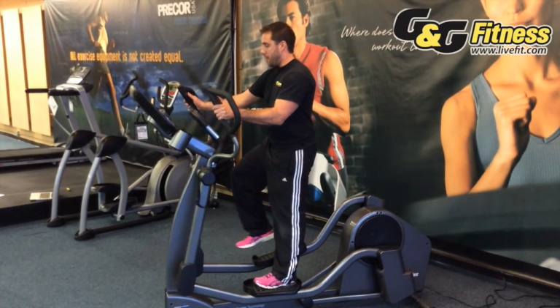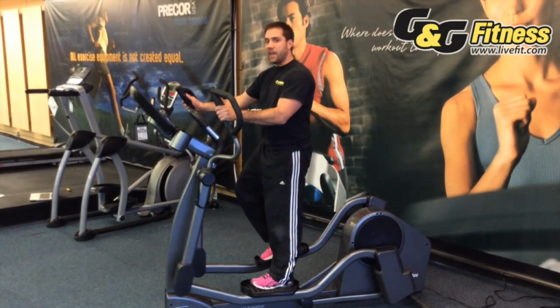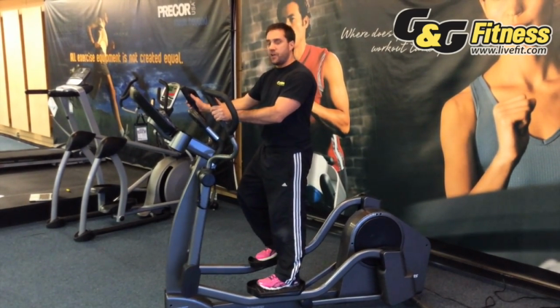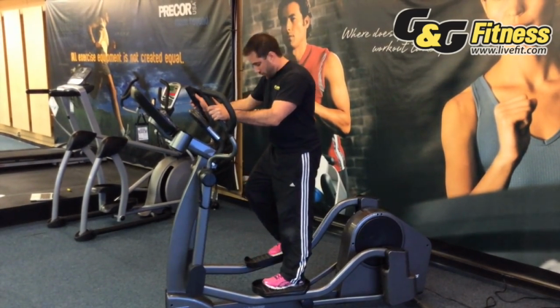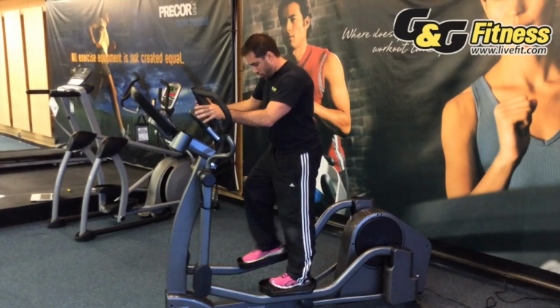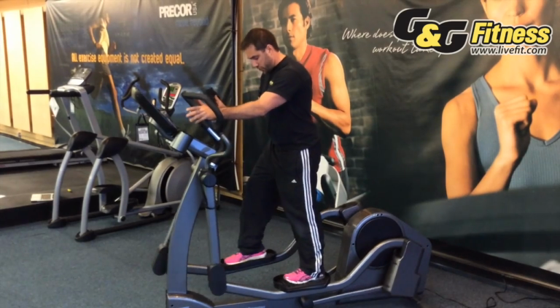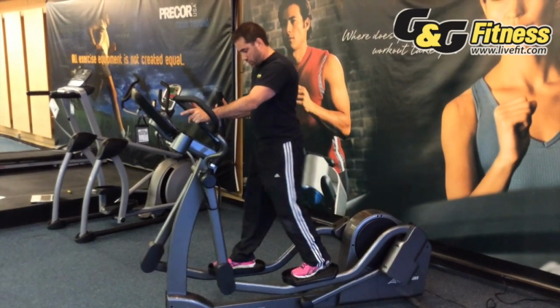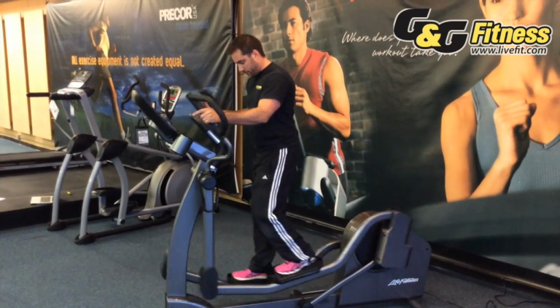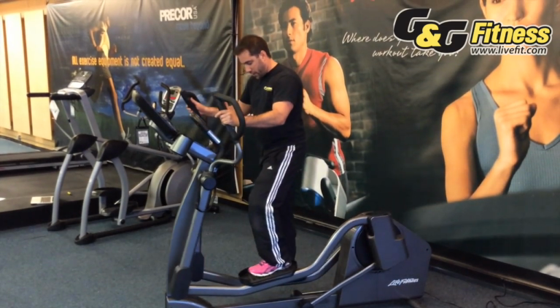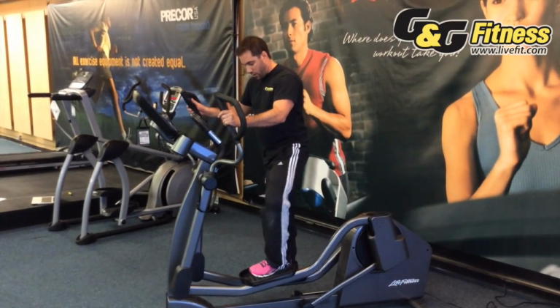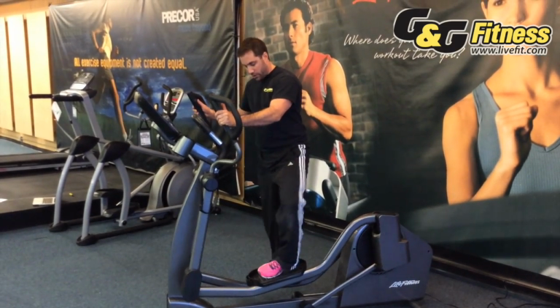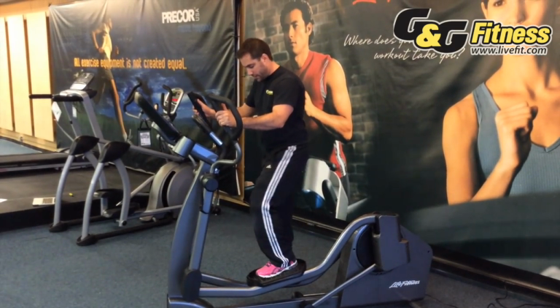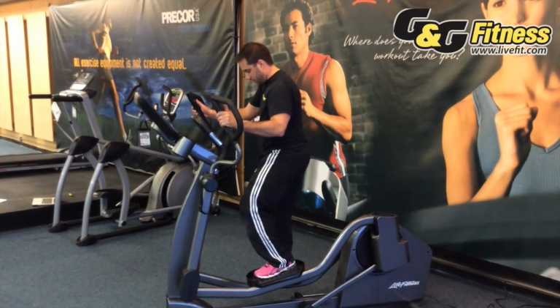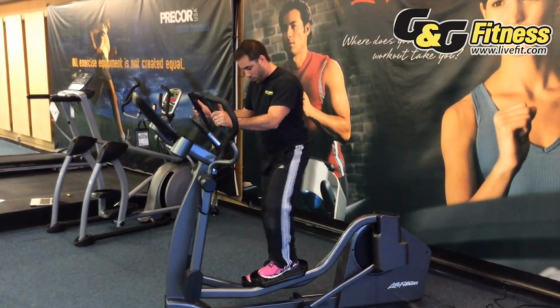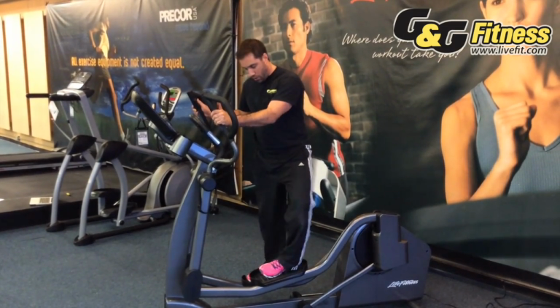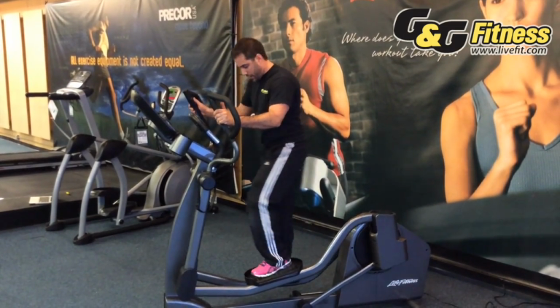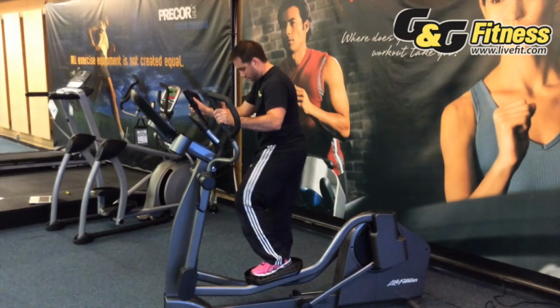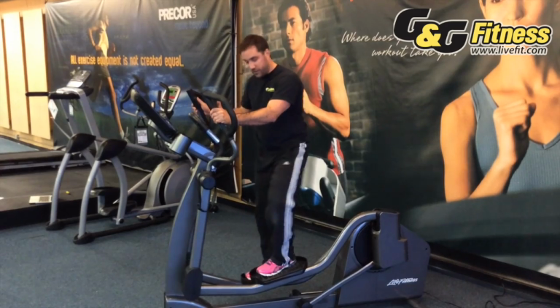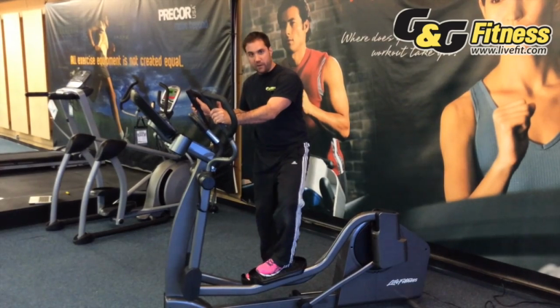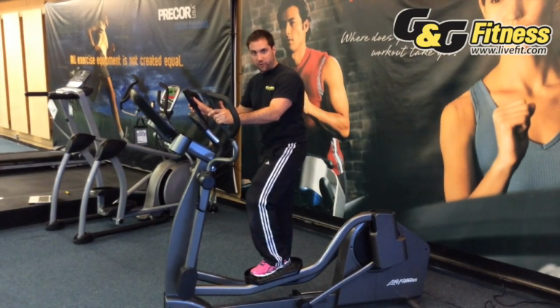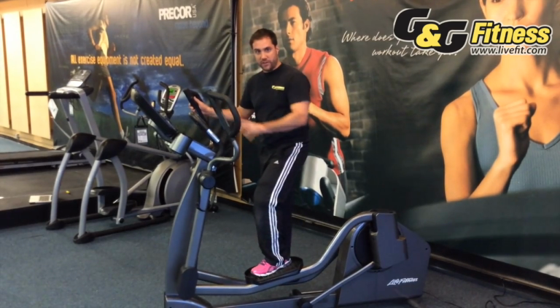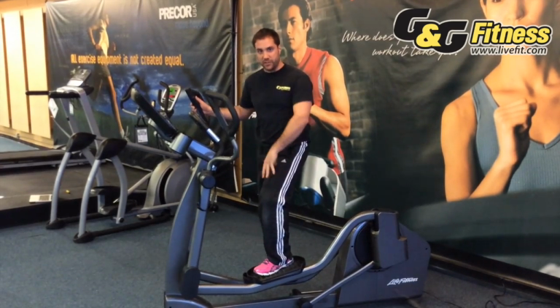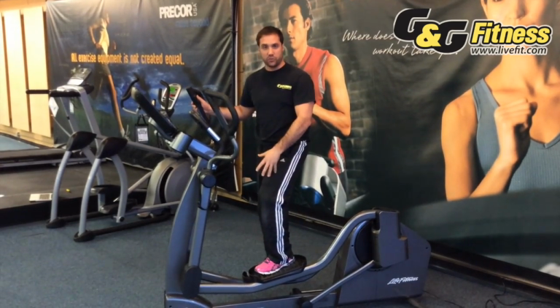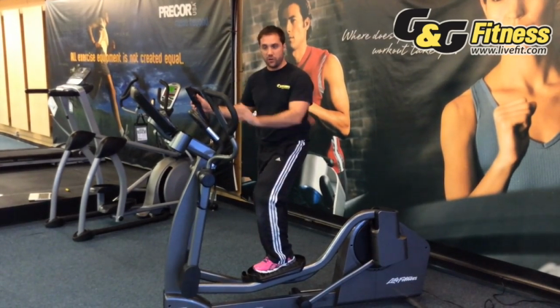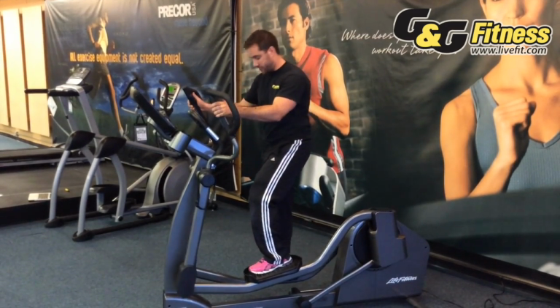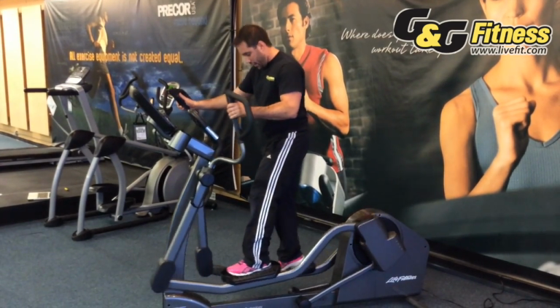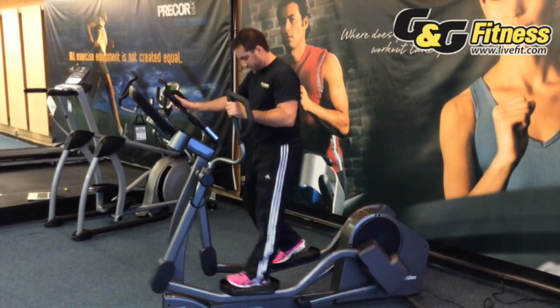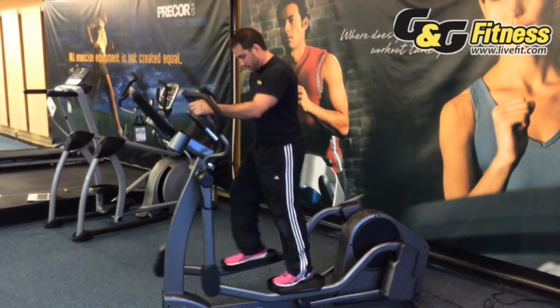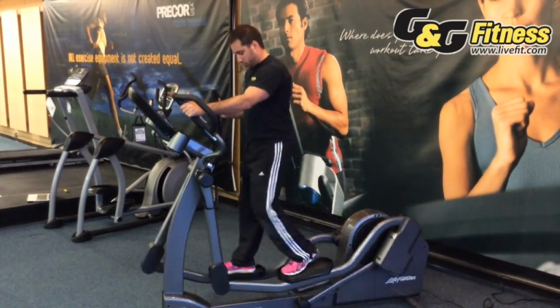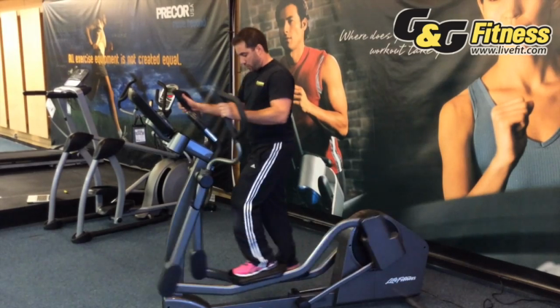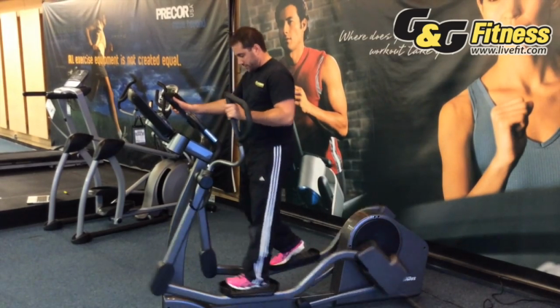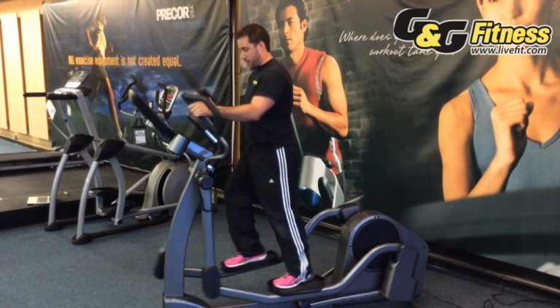Lastly, you want to make sure when you're on an elliptical that your legs or weight are not shifting back and forth like this, placing undue stress on your knees. Instead, keep the motion straight forward and straight back.